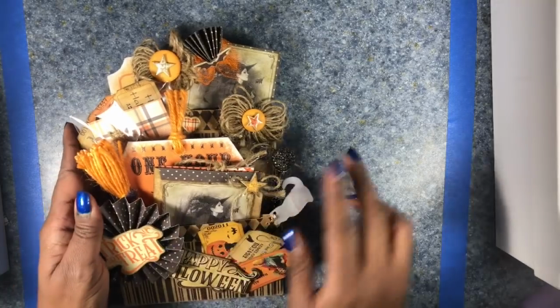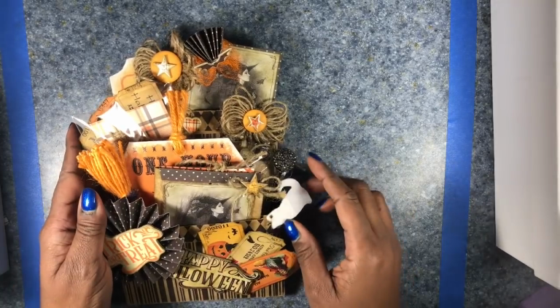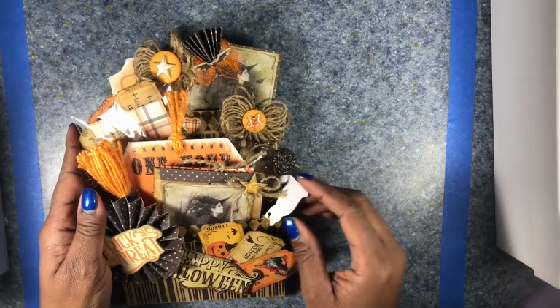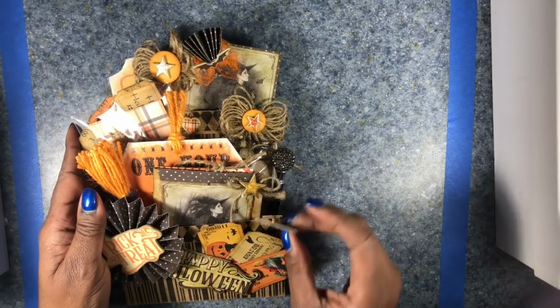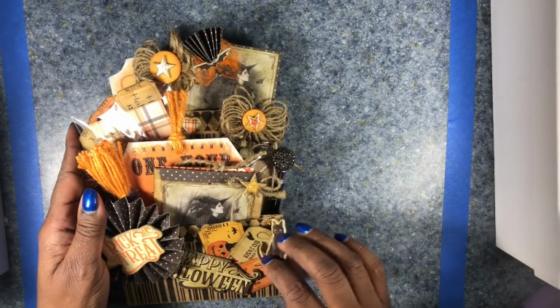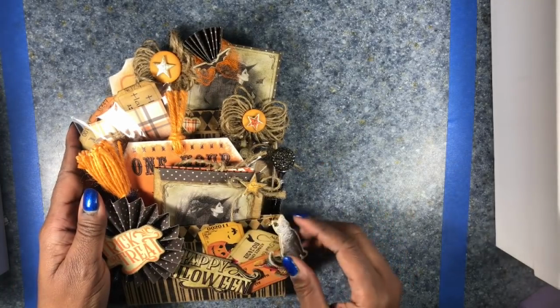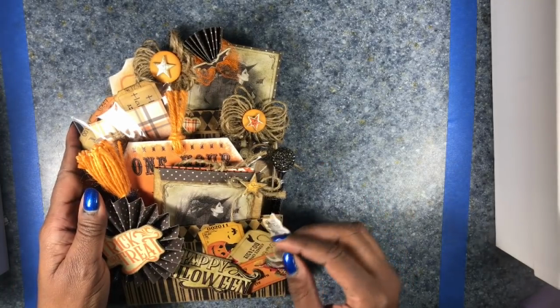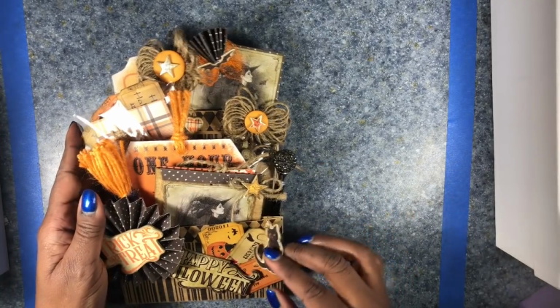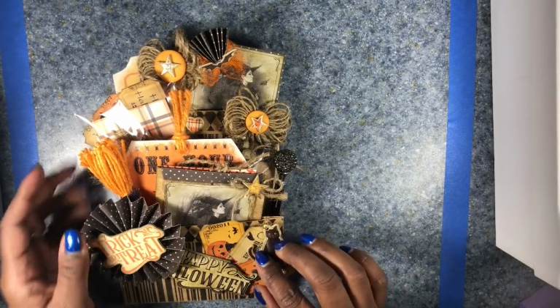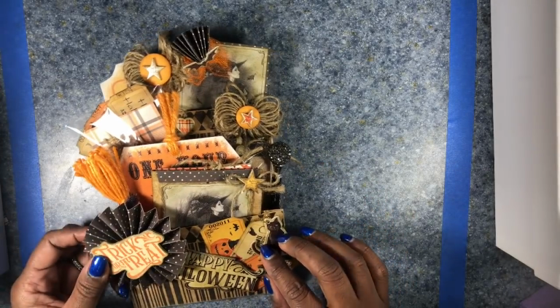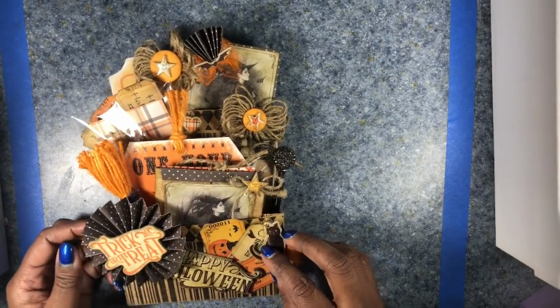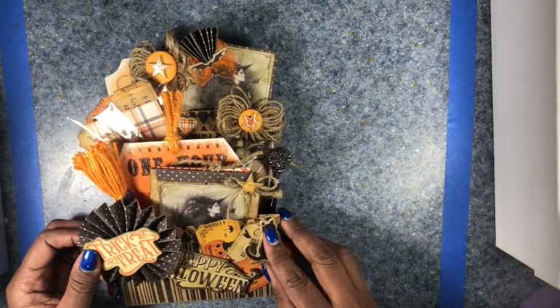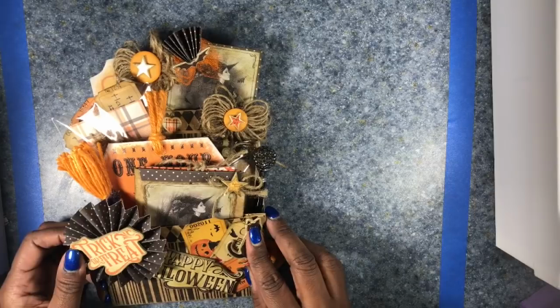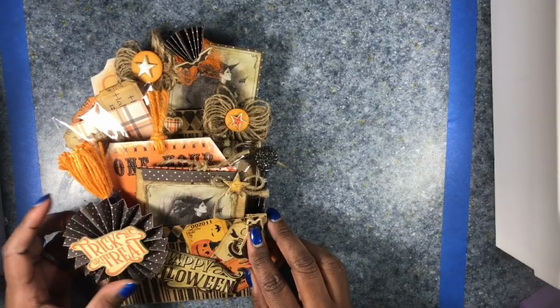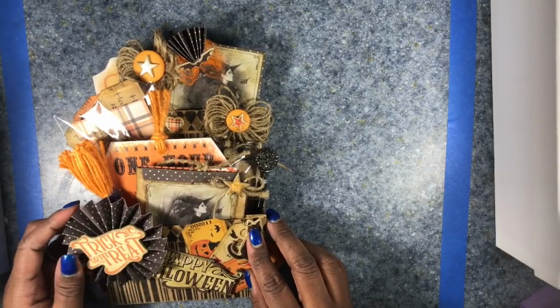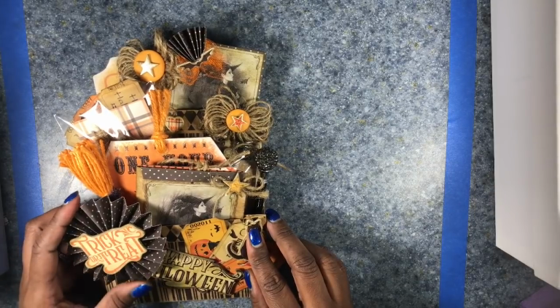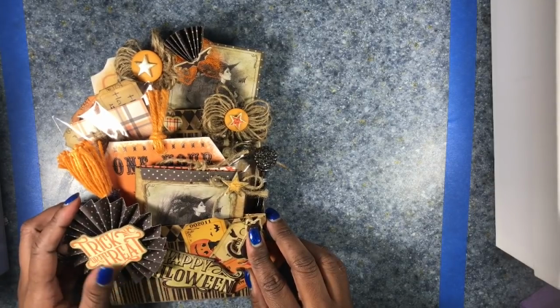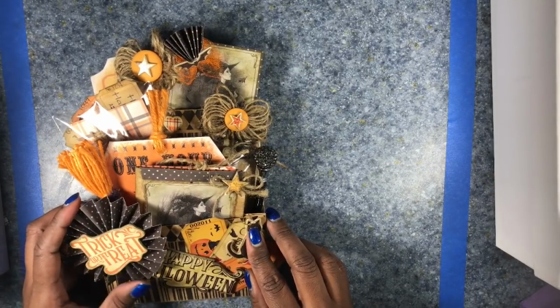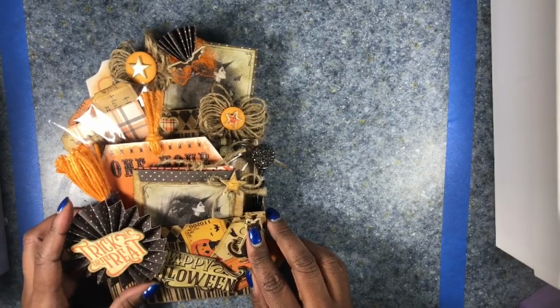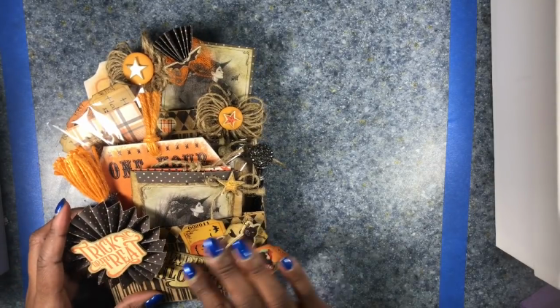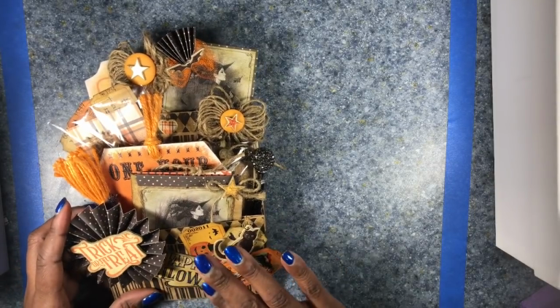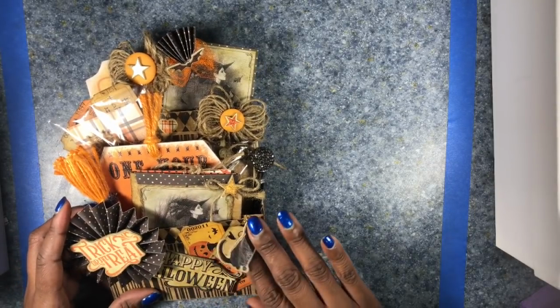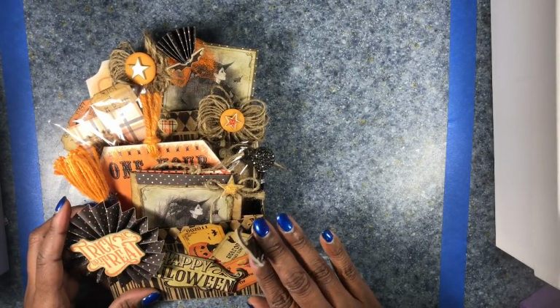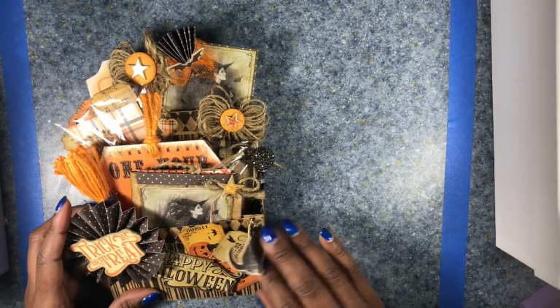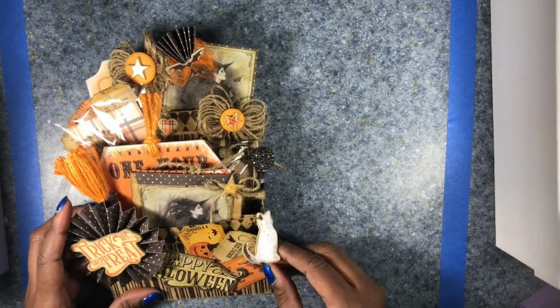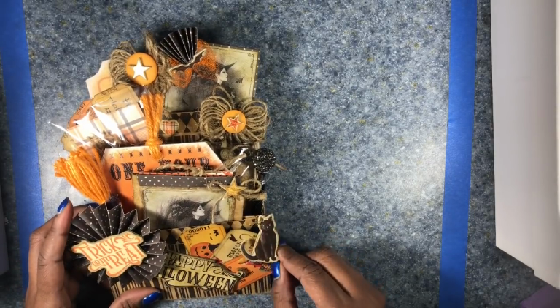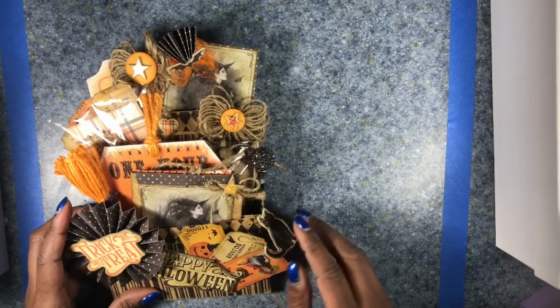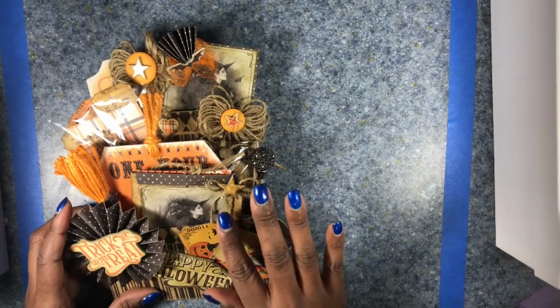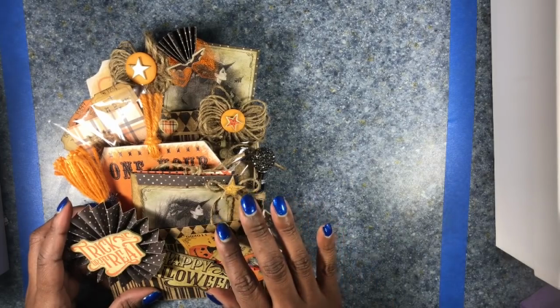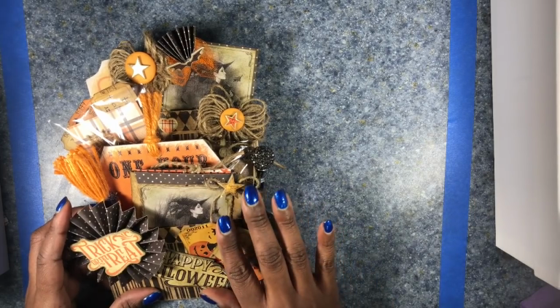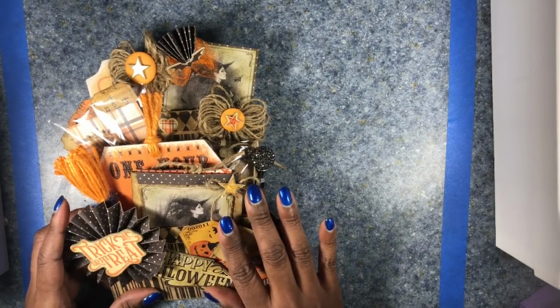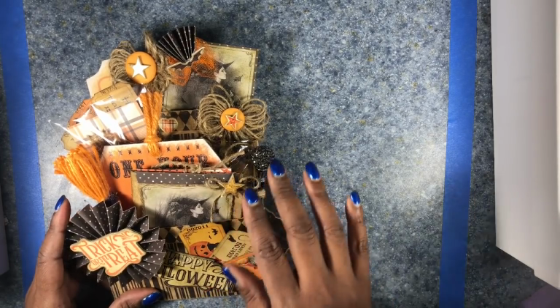On the front, we have the obligatory black cat. I made a polka dot rosette with a trick-or-treat cutout sticker, and then I added some tickets to the ball.